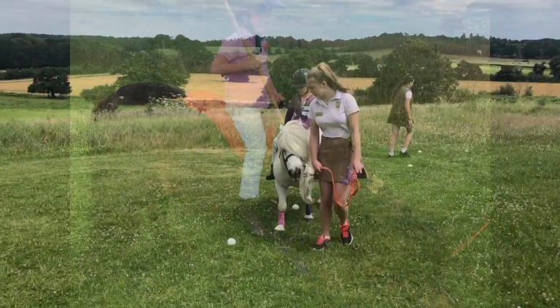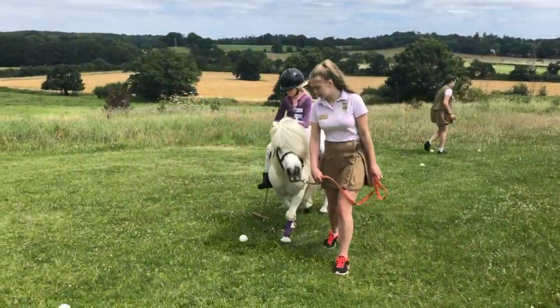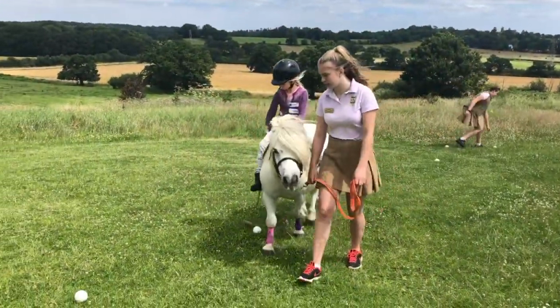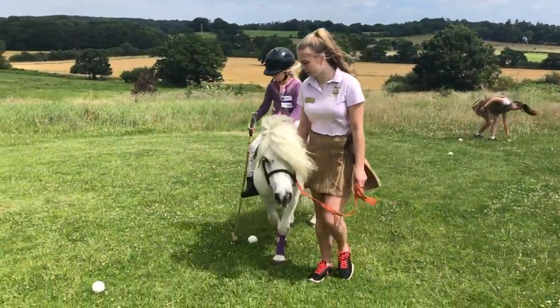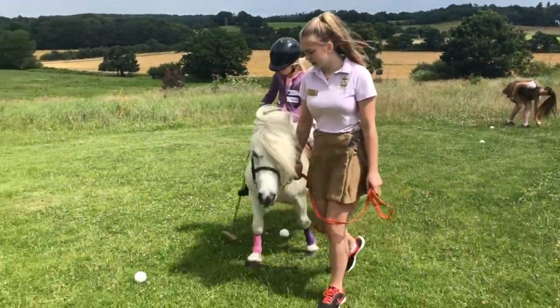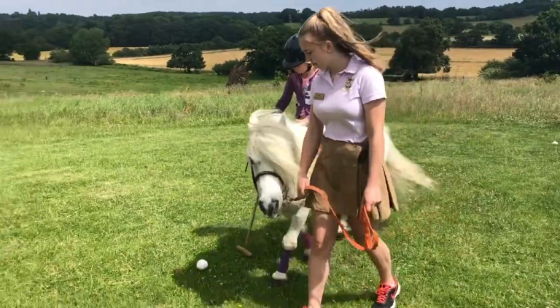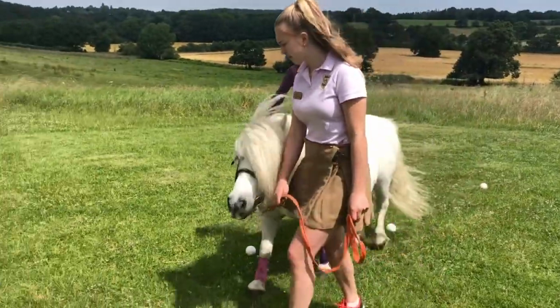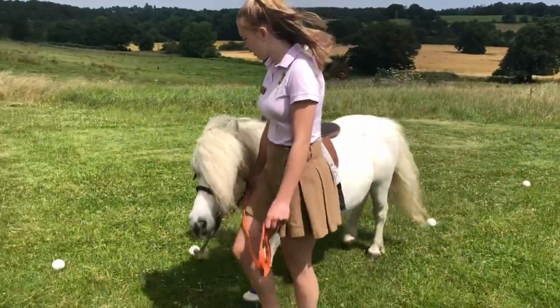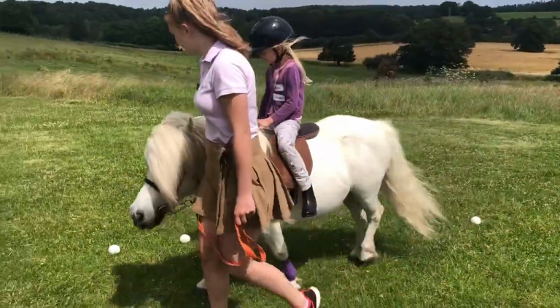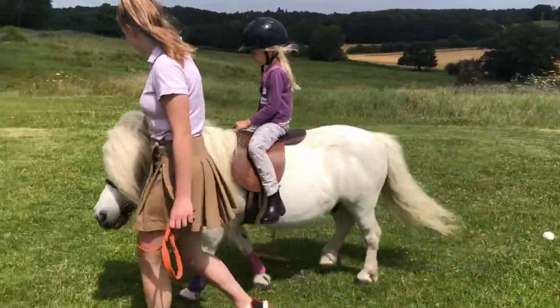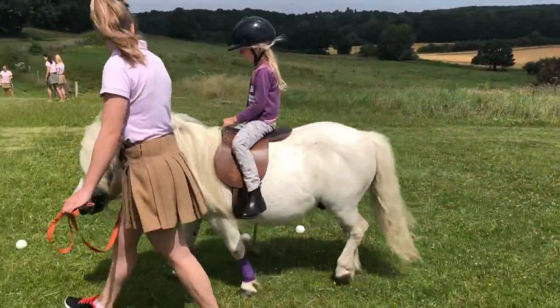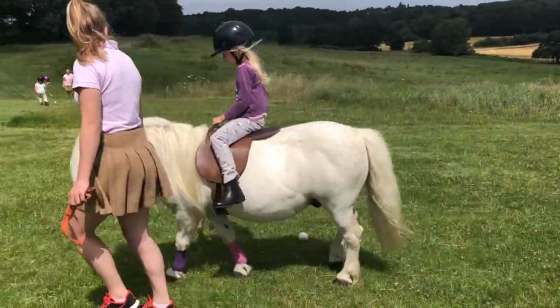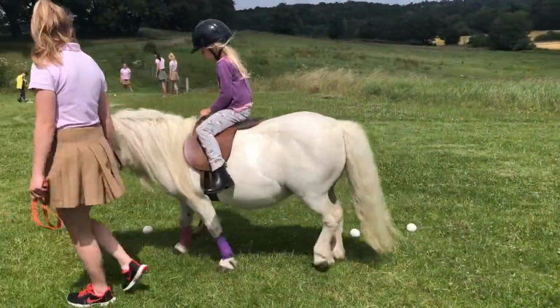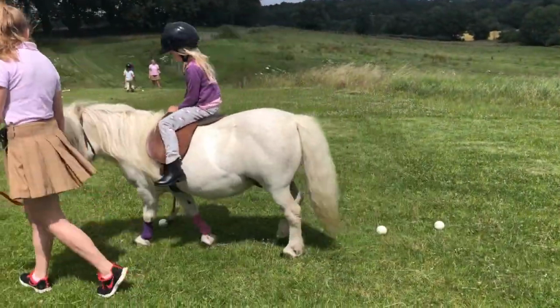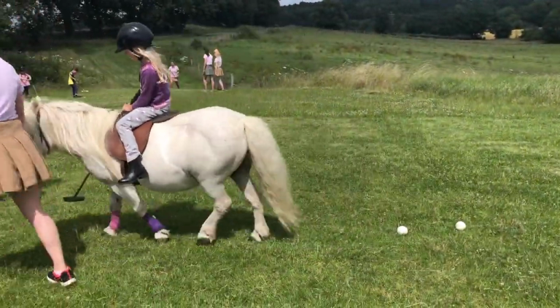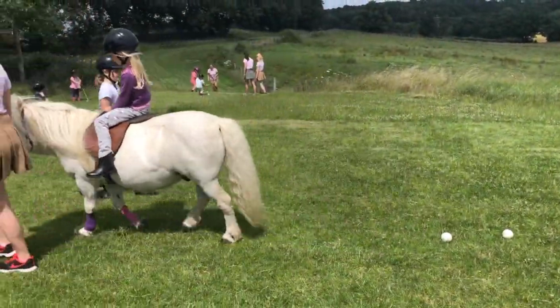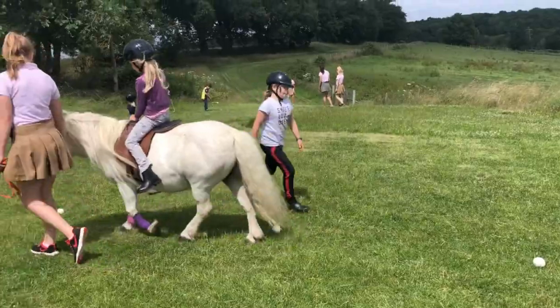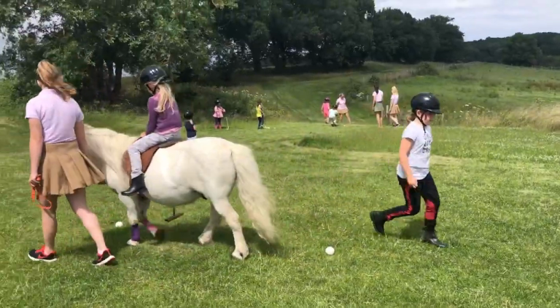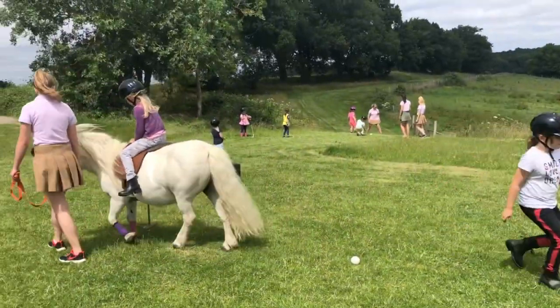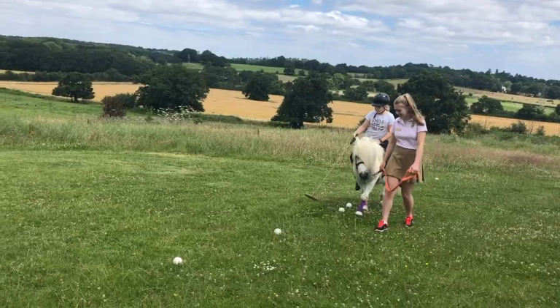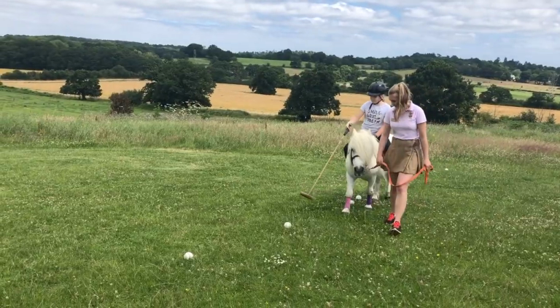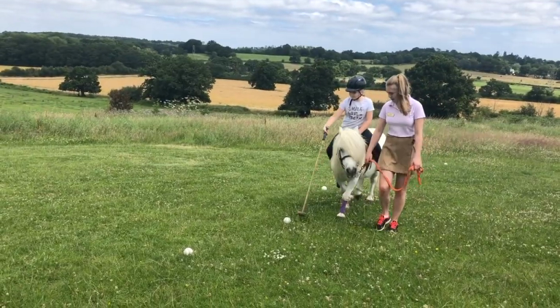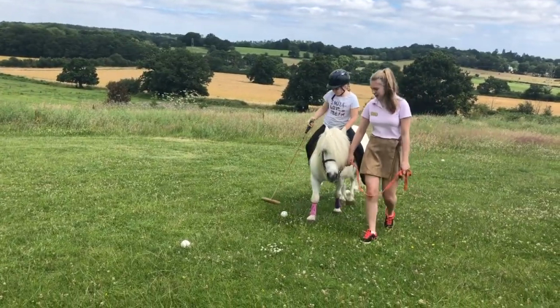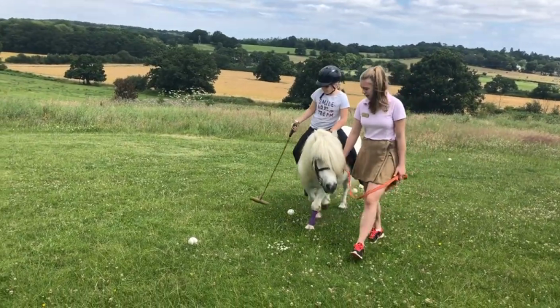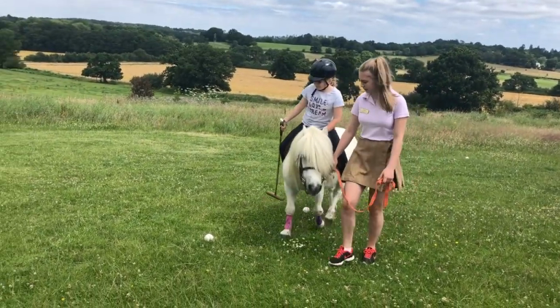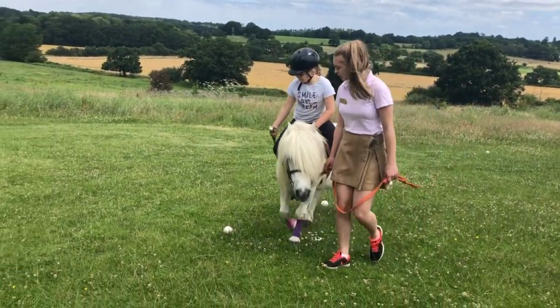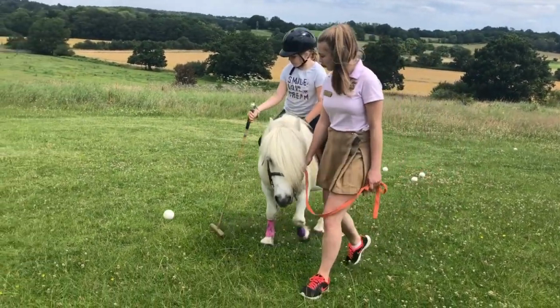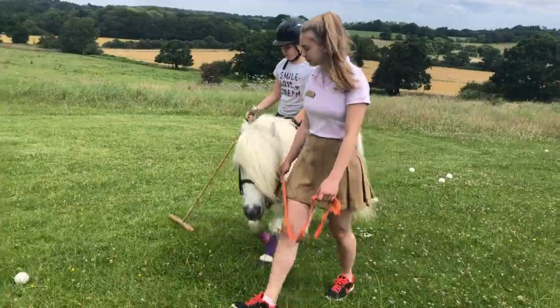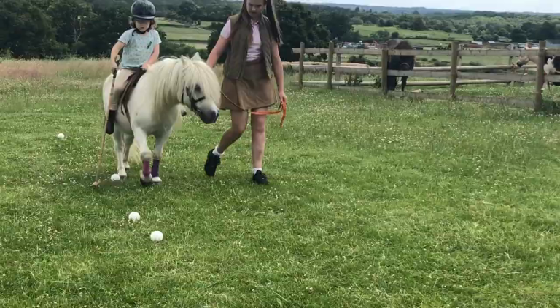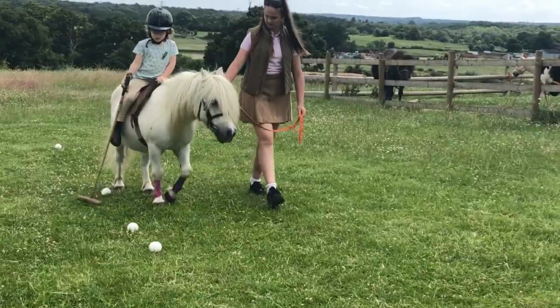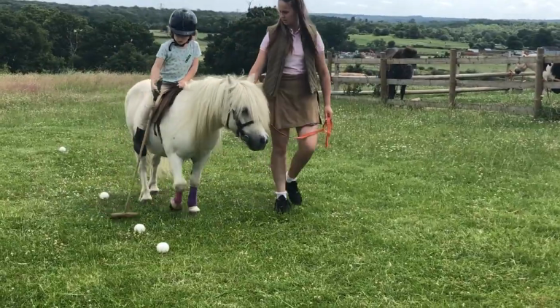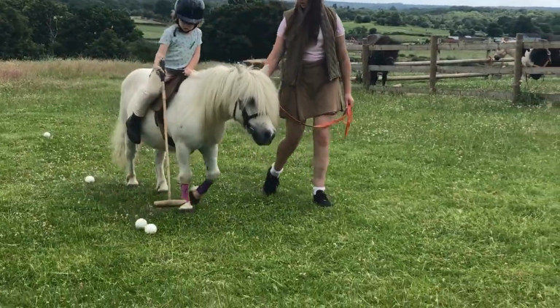For now, I think we'll keep practicing at a steady pace — but keep practicing, you never know, one day you might be an international polo player! Well done, Hector — a fantastic polo pony.